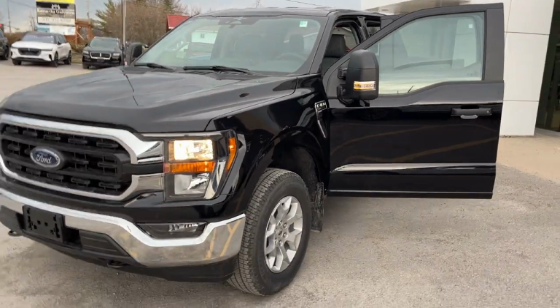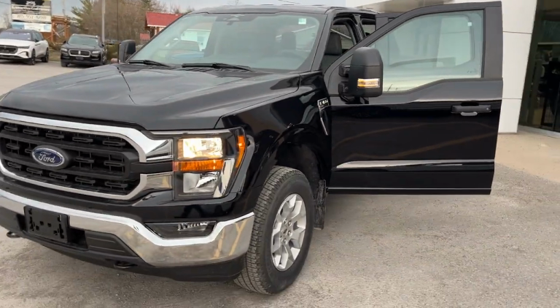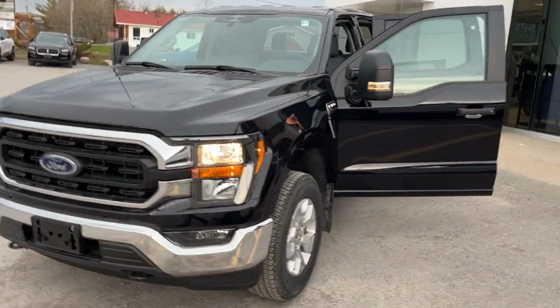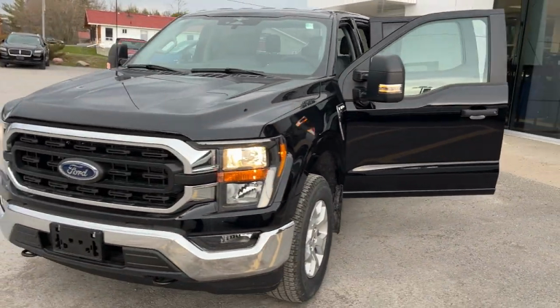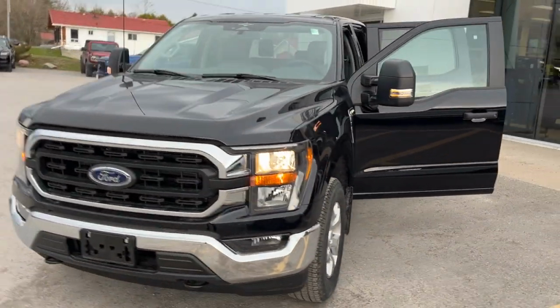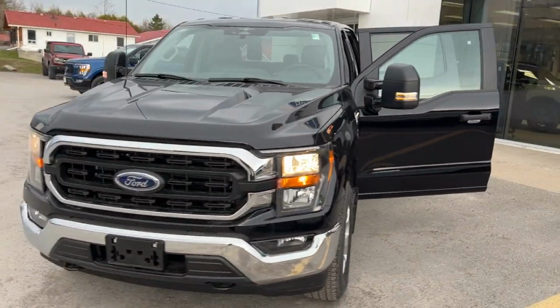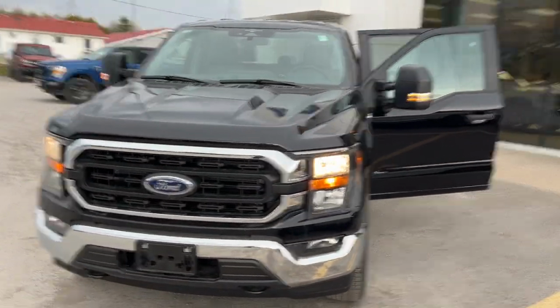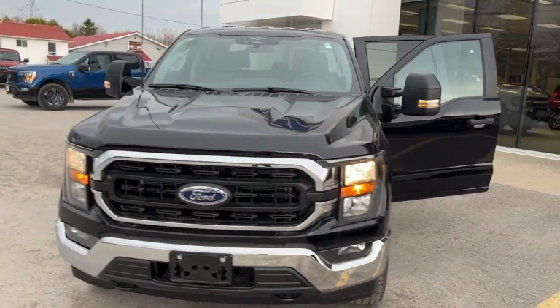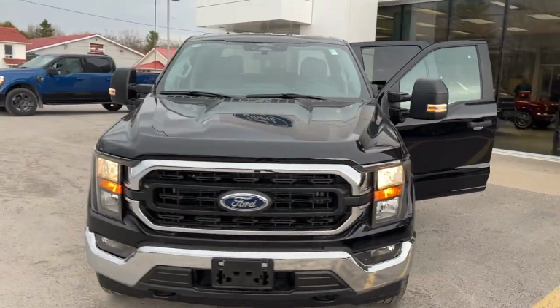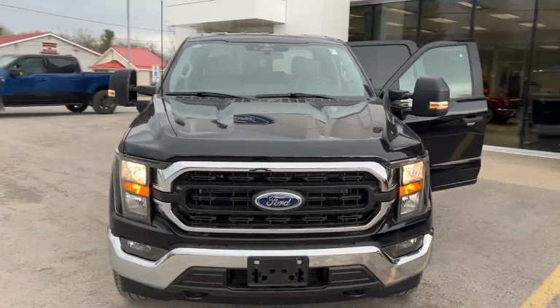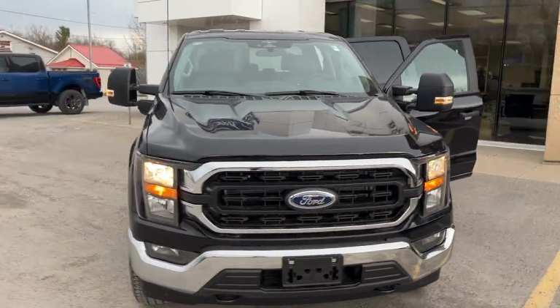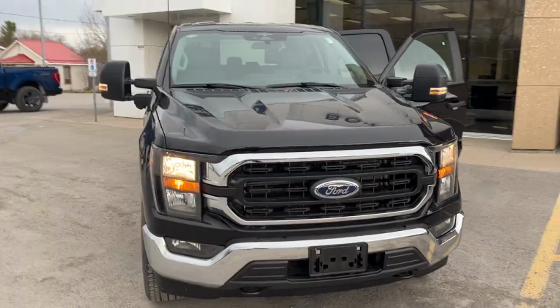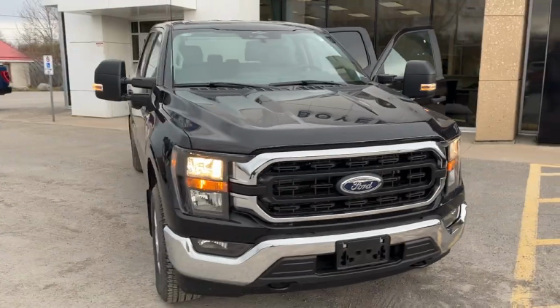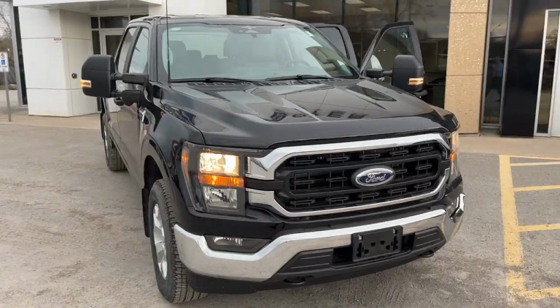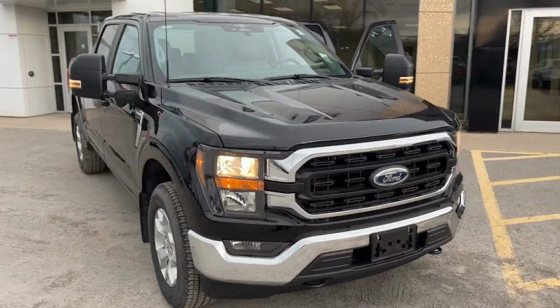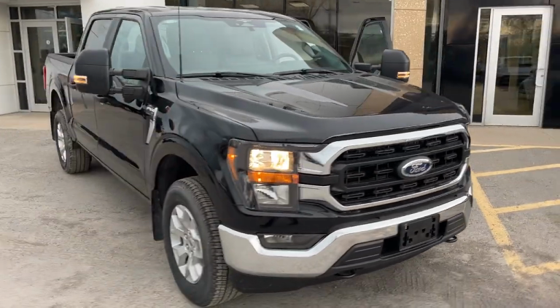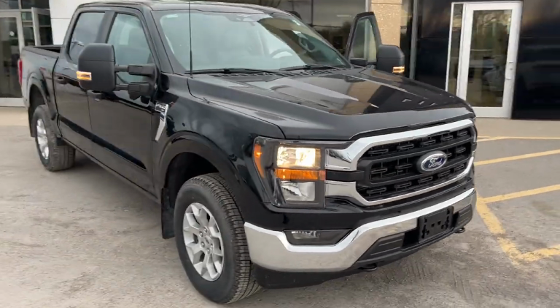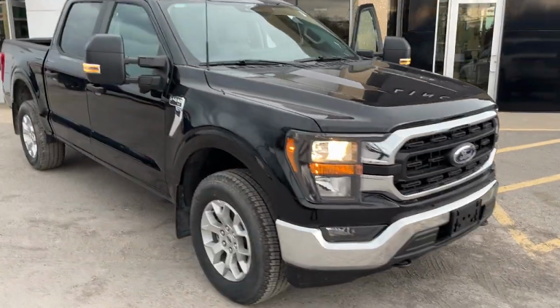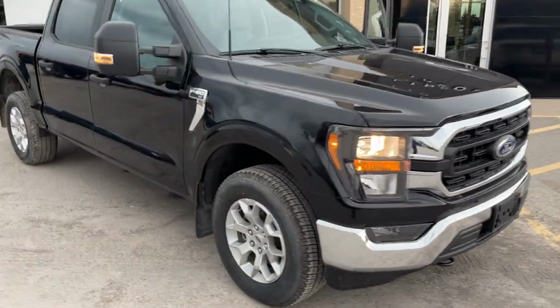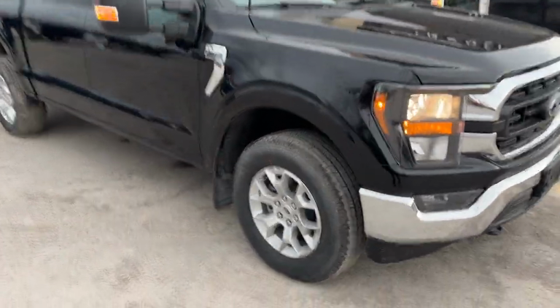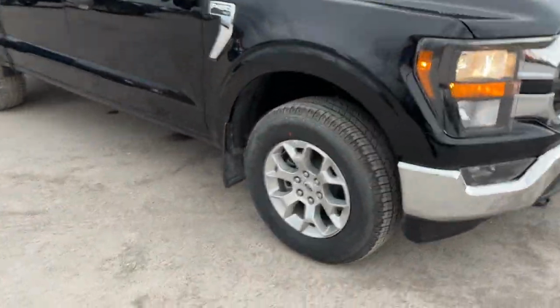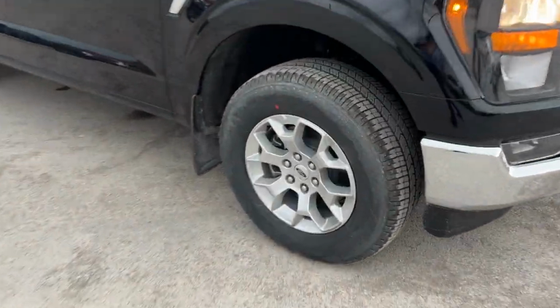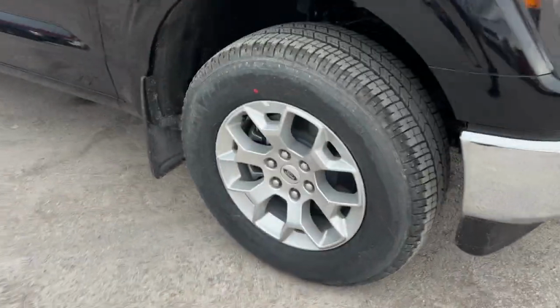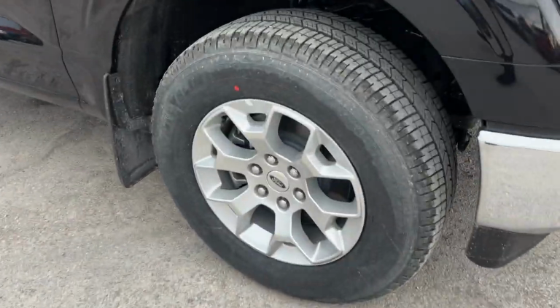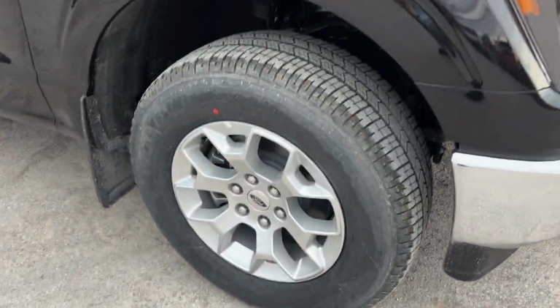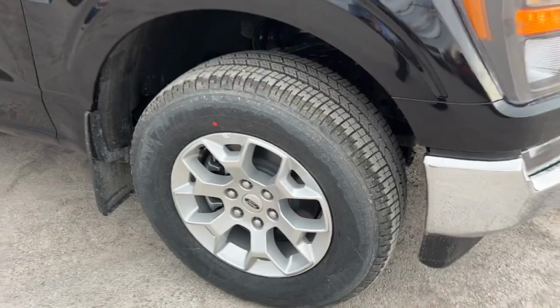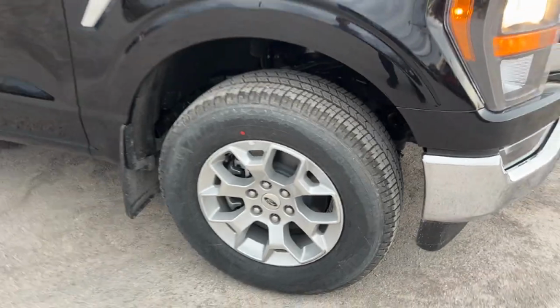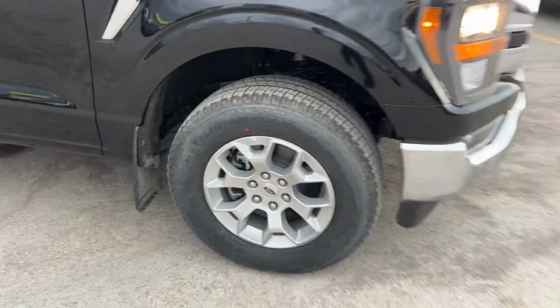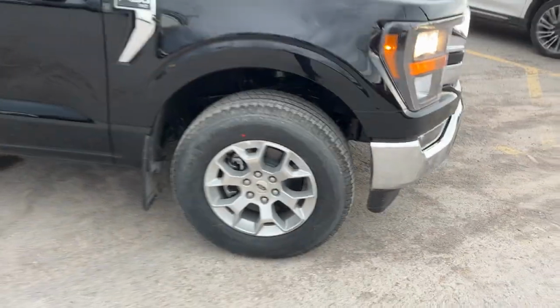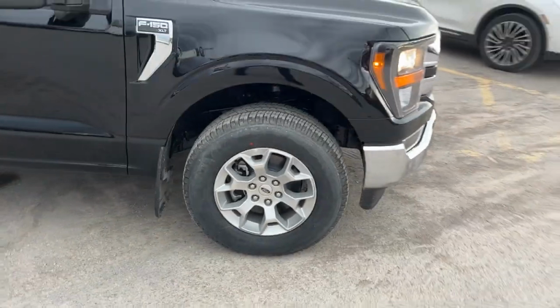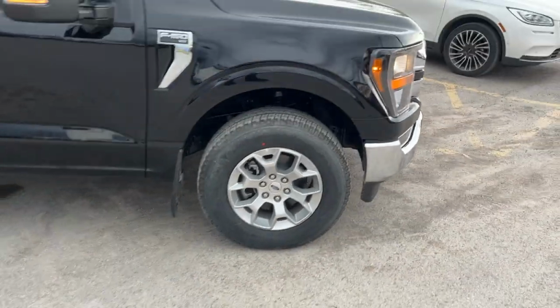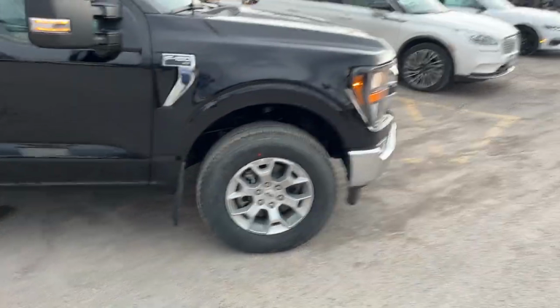2023 Ford F-150 XLT 308 package. This one is in the agate black metallic paint and you're rolling on 18-inch aluminum alloy wheels with Michelin all-terrain tires.